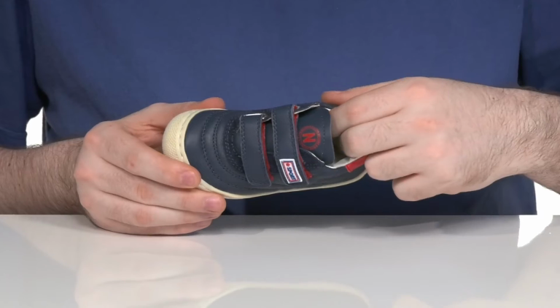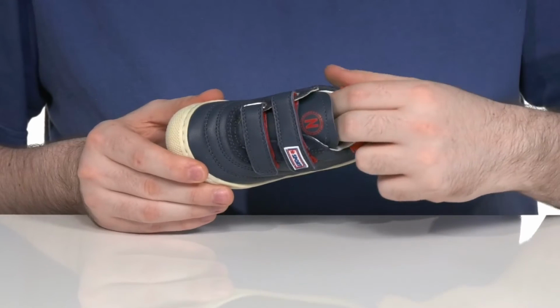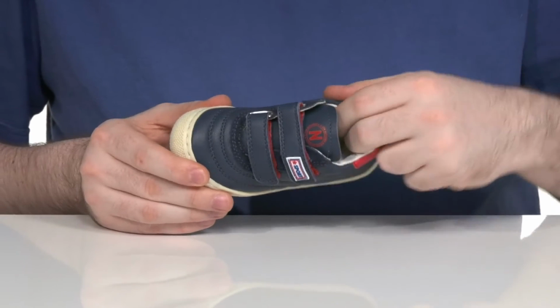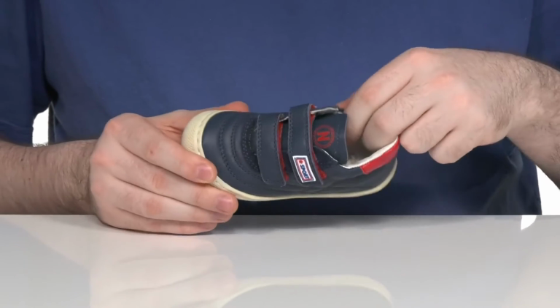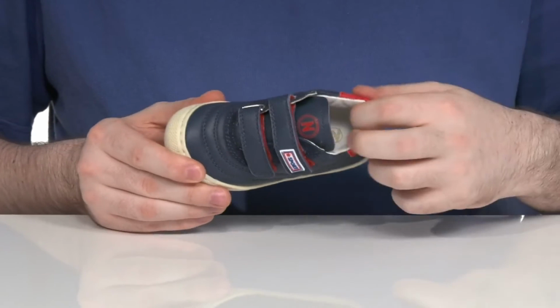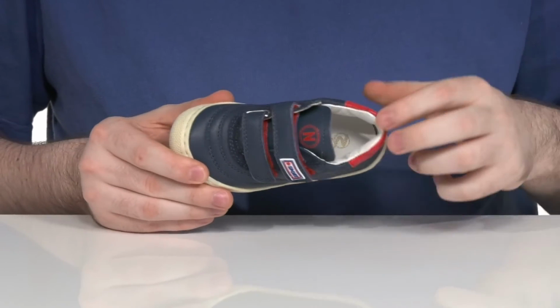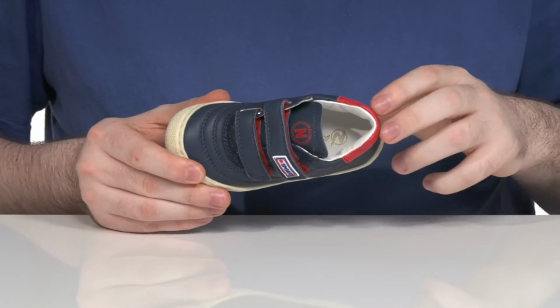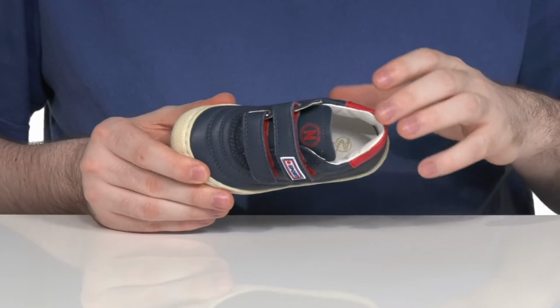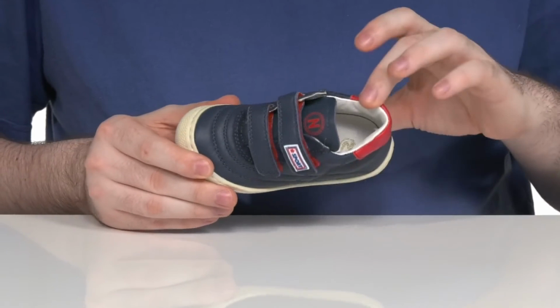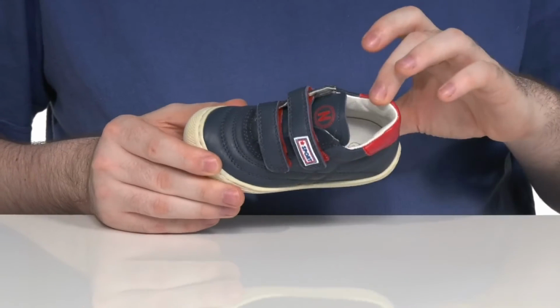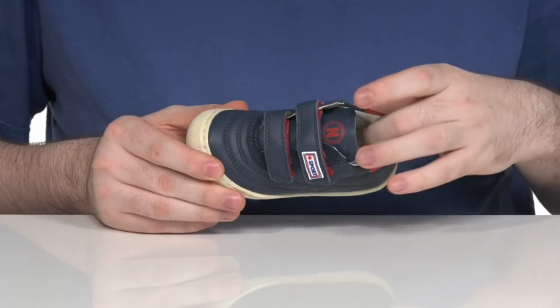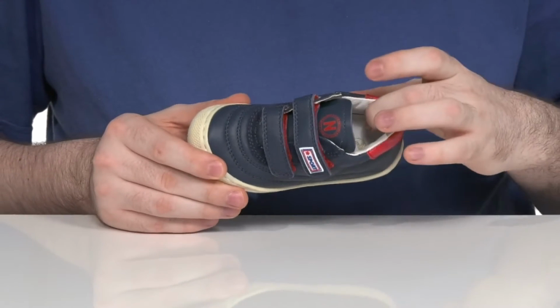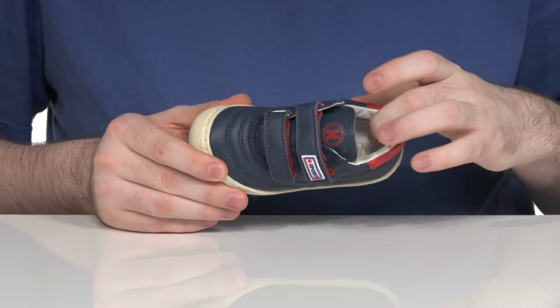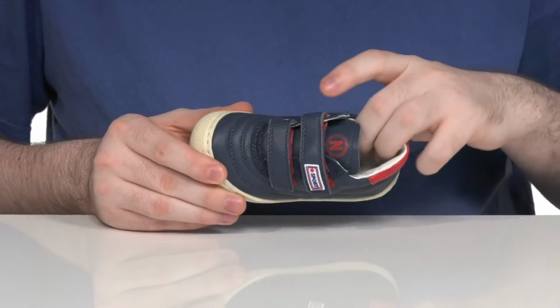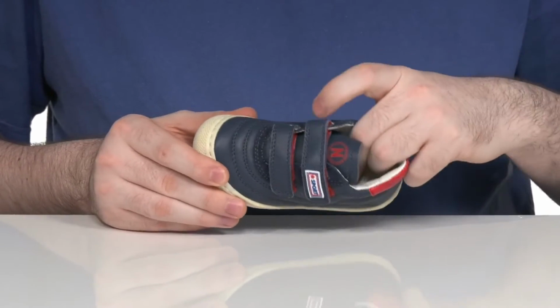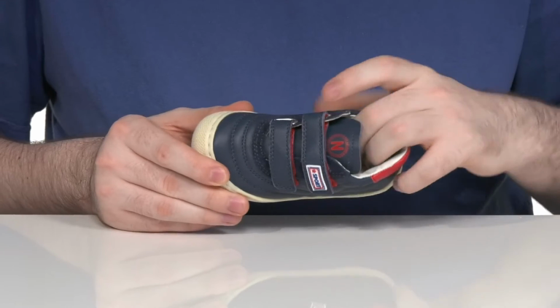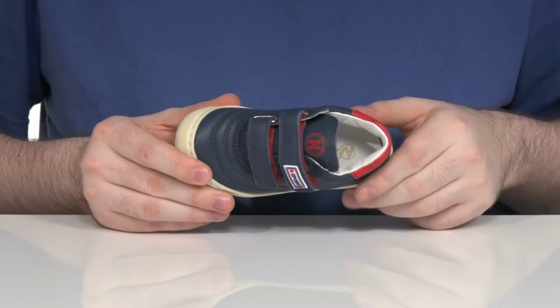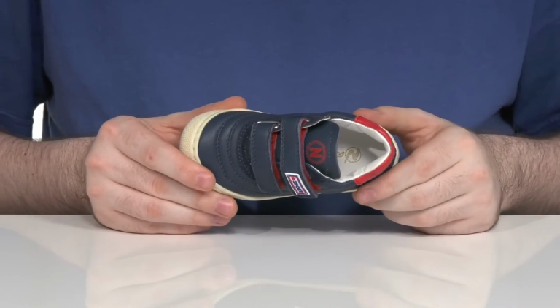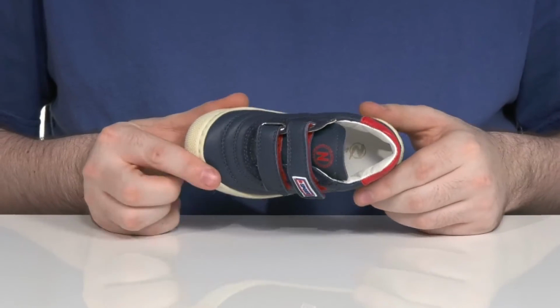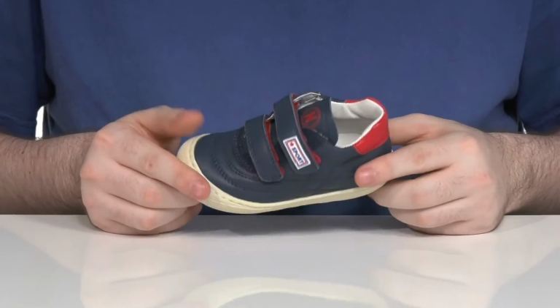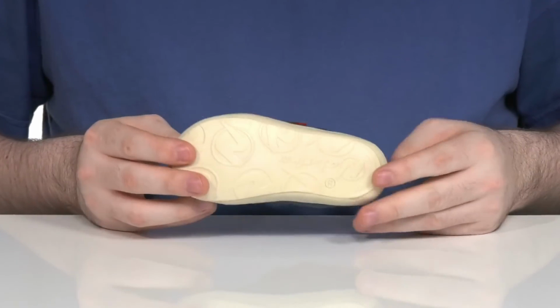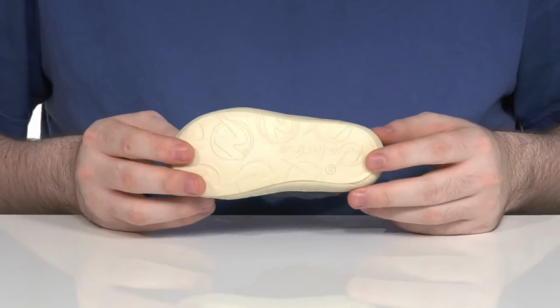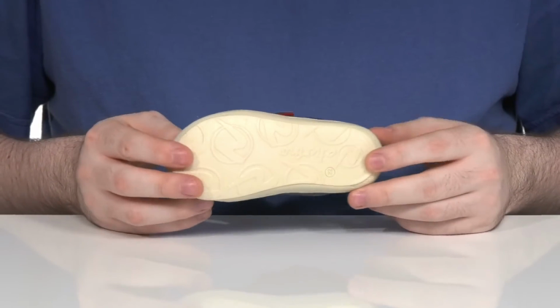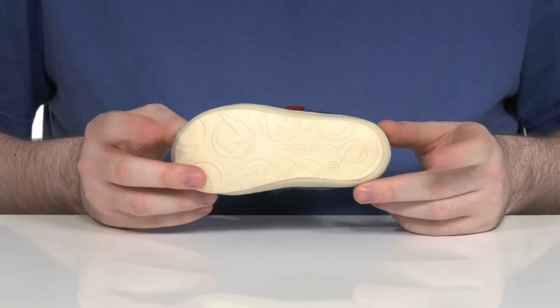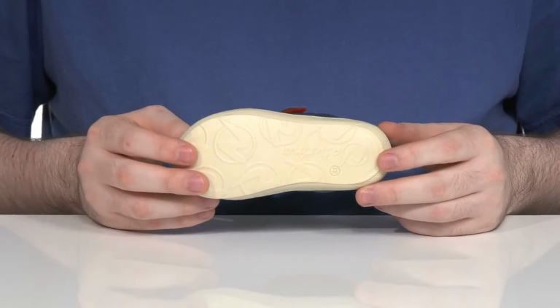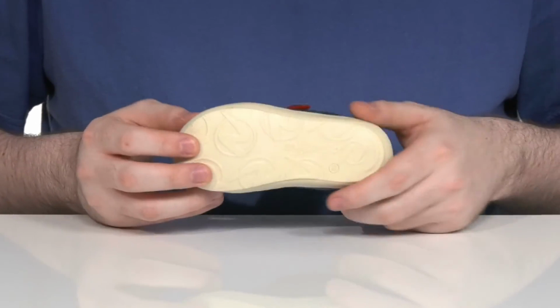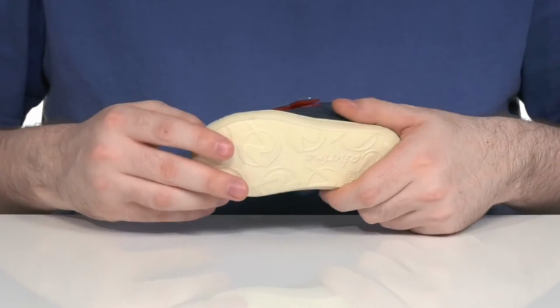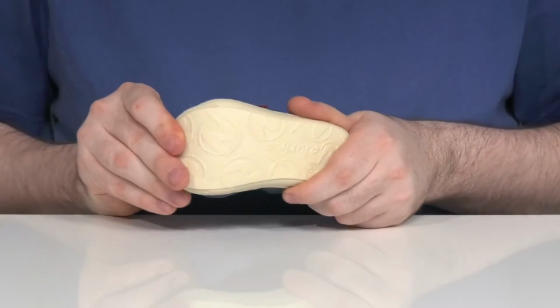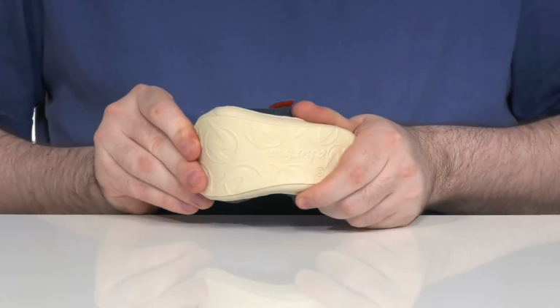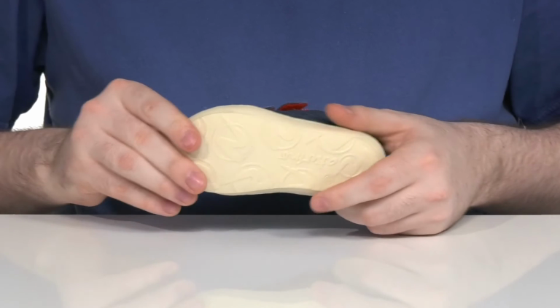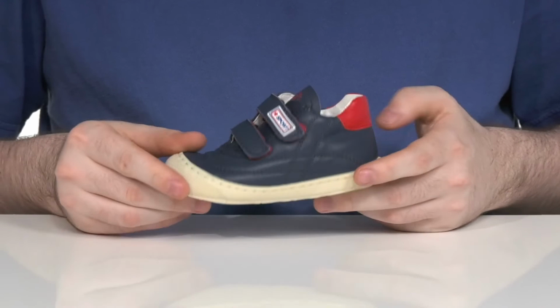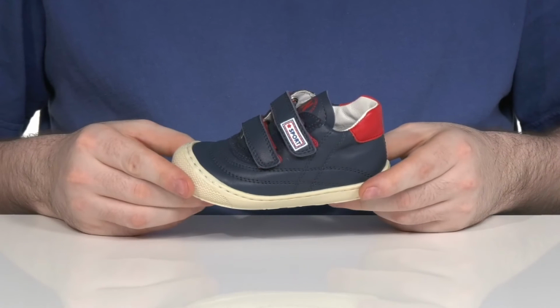The inner lining has padding around the collar for support and it's also made with leather to keep it super cool, with a cushioned footbed underfoot. The outsole is rubber, offering a great grip, and it has plenty of flex all the way throughout.